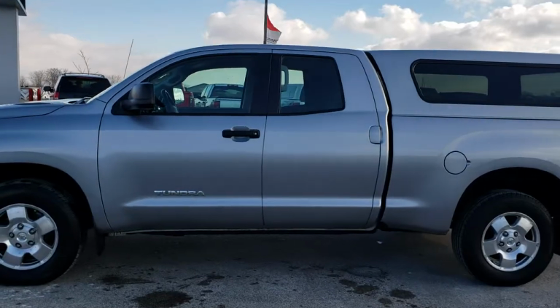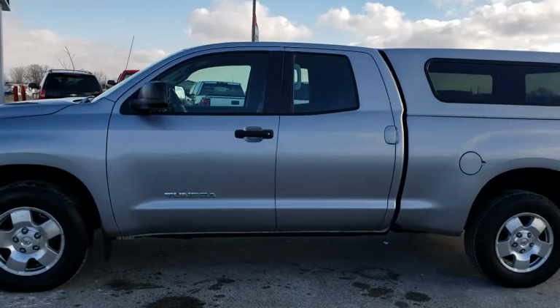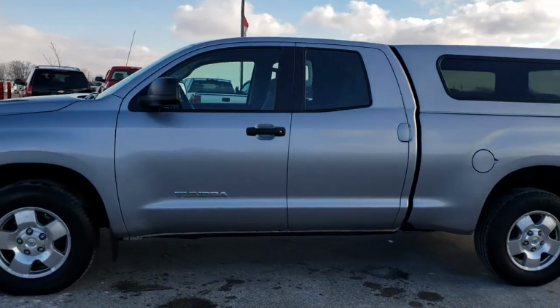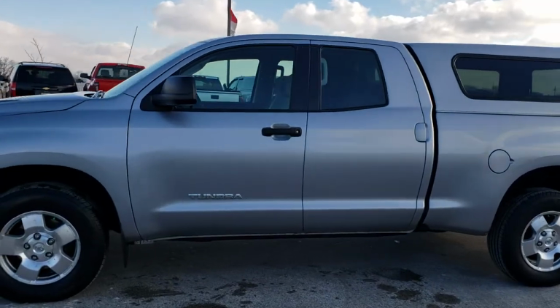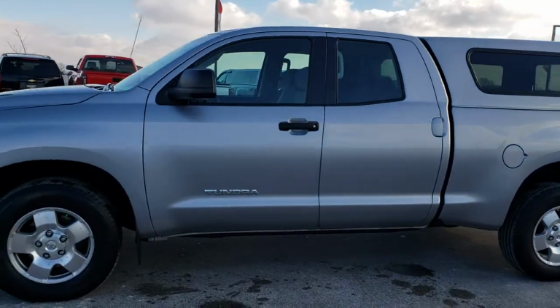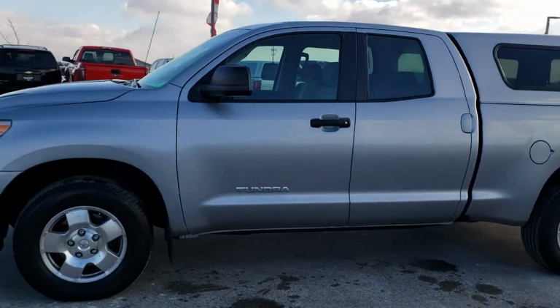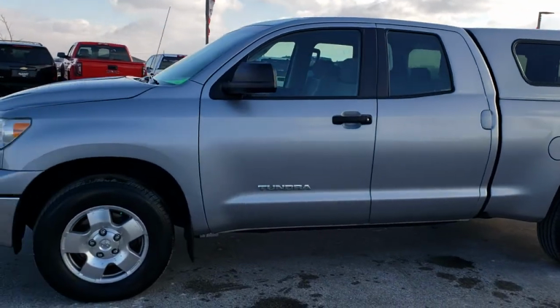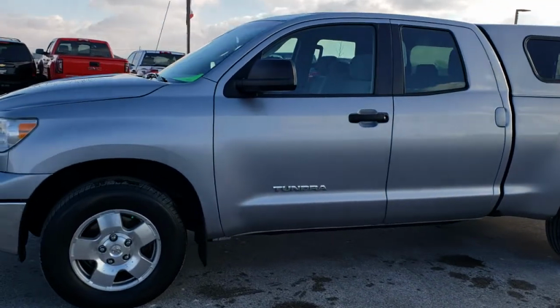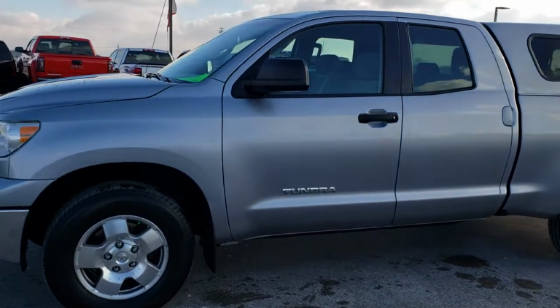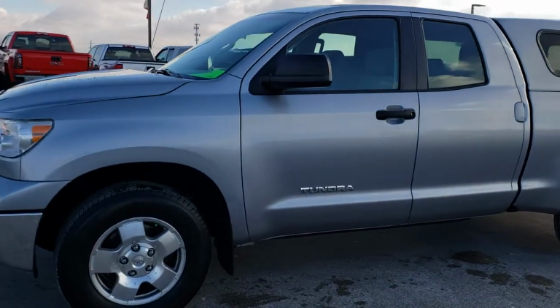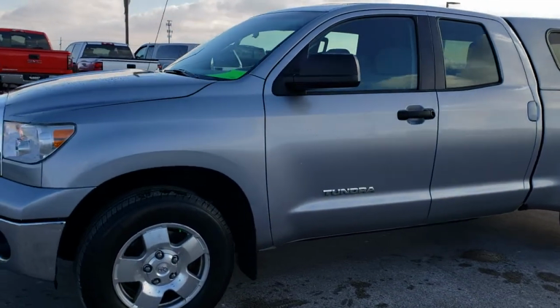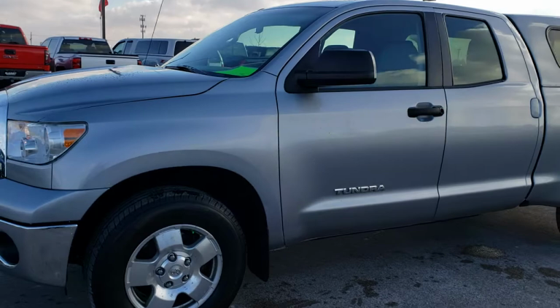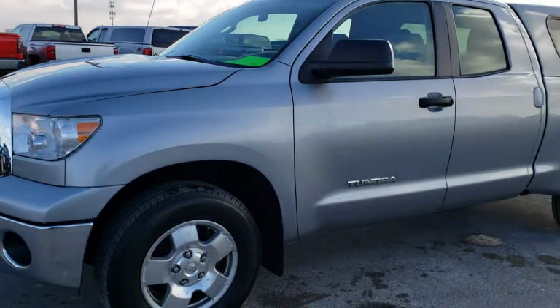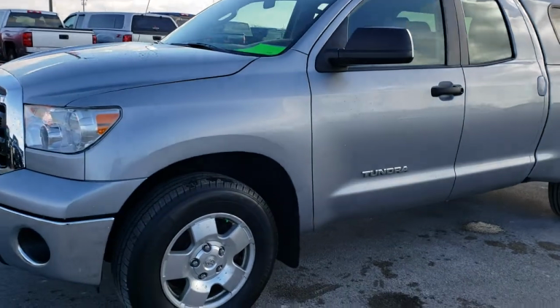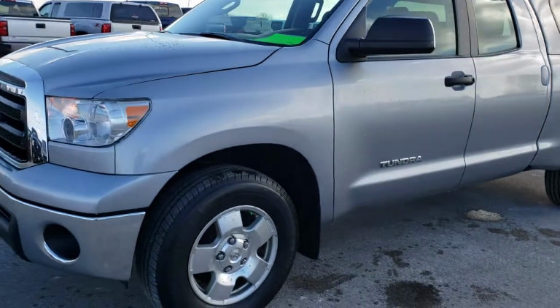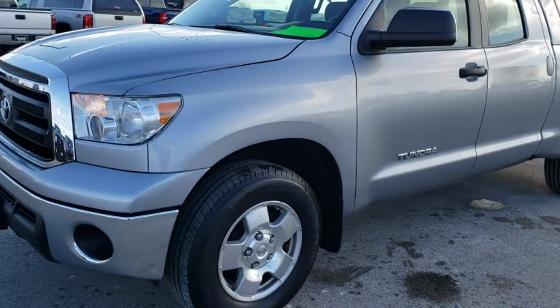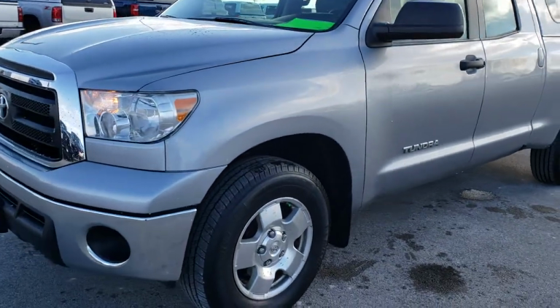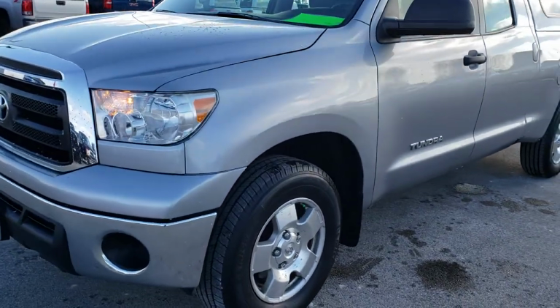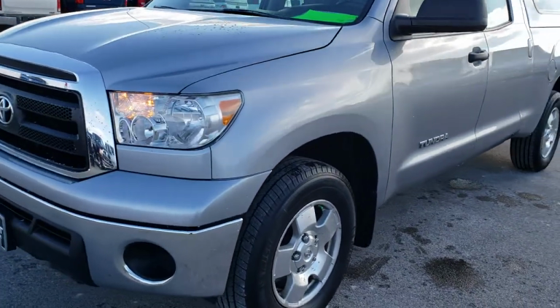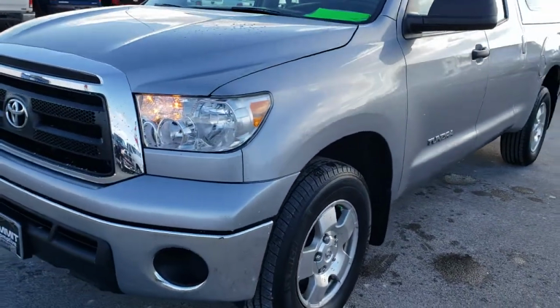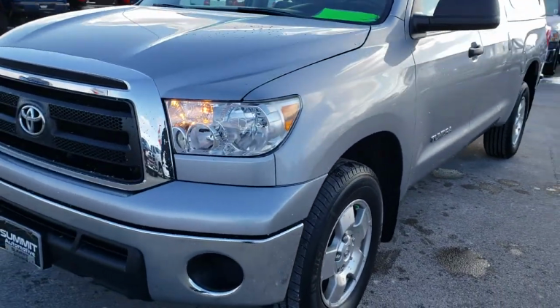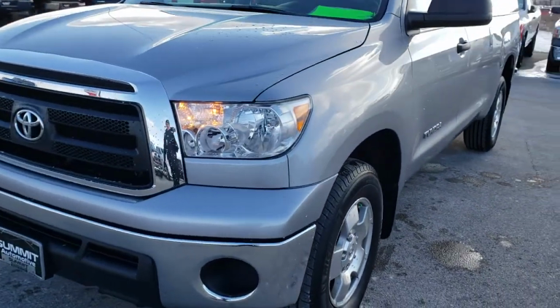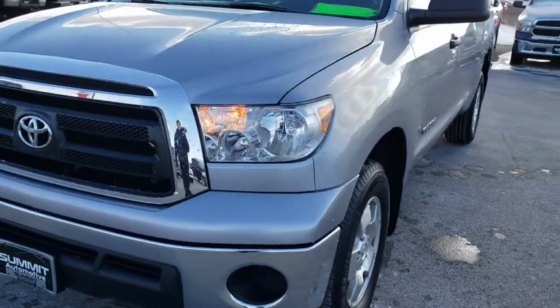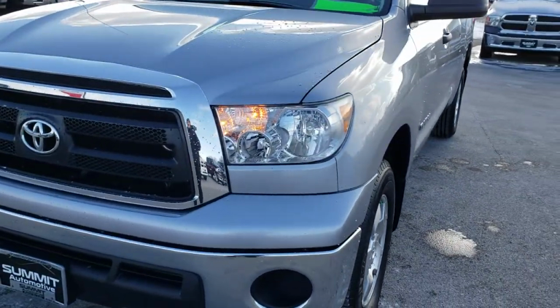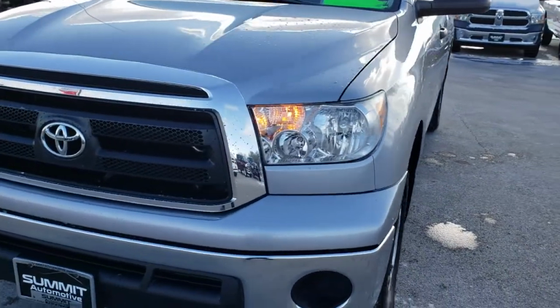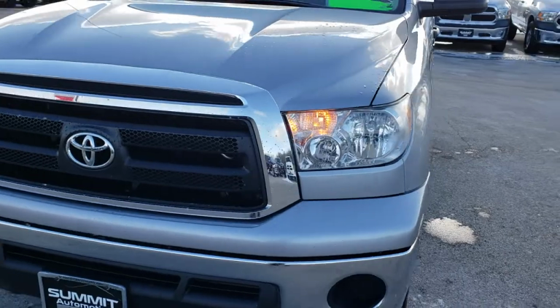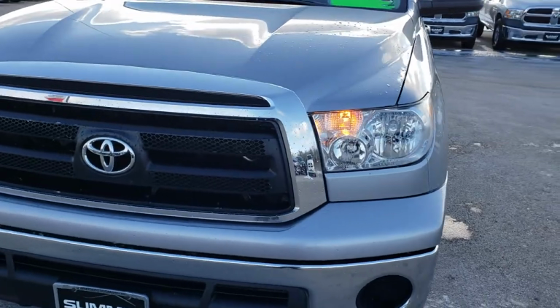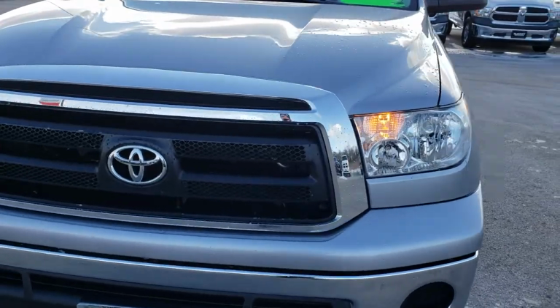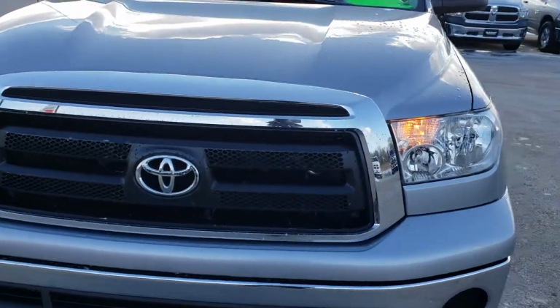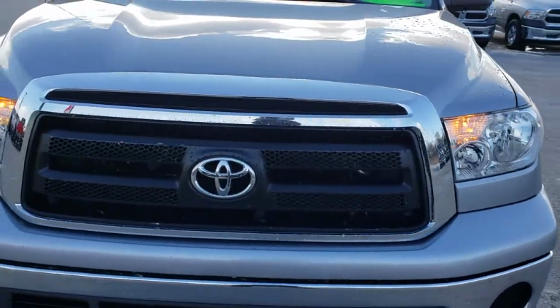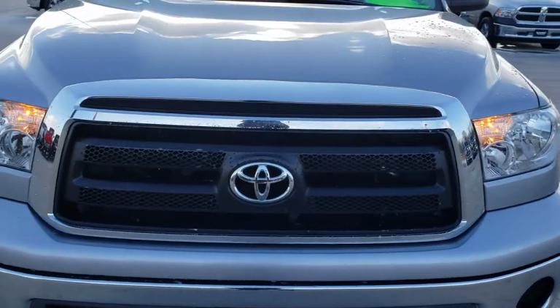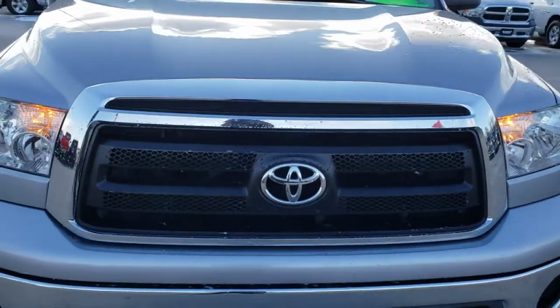This is stock number AT132B. We are here at Summit Automotive in Fond du Lac, Wisconsin, your new and used light duty truck headquarters. Remember, we are the guys with the trucks on 41.